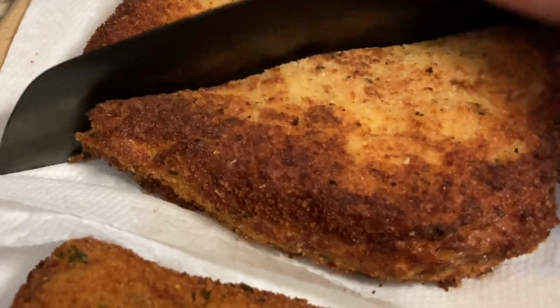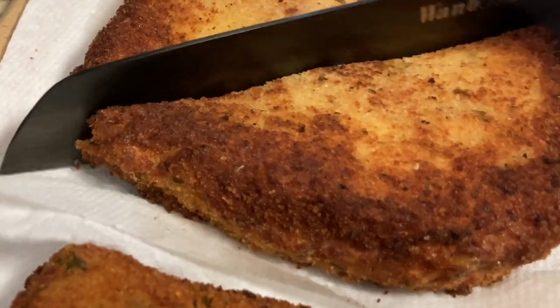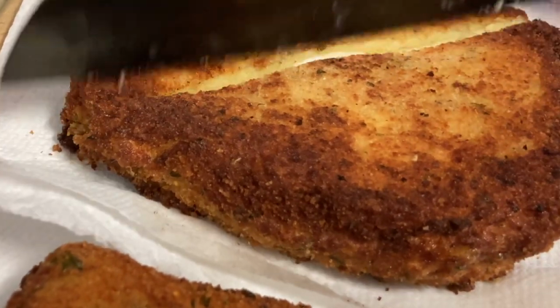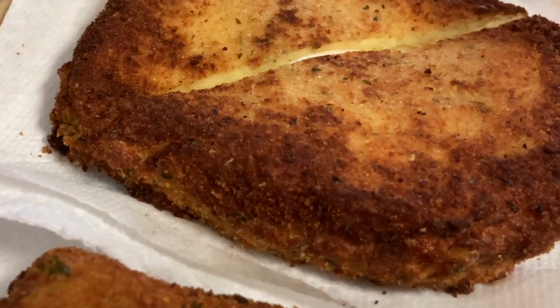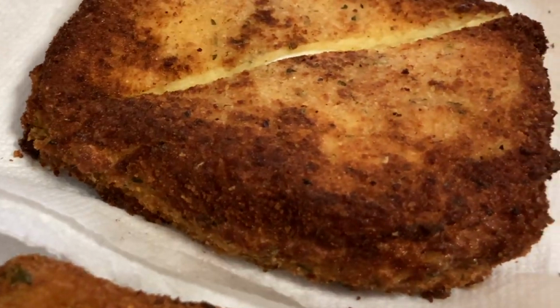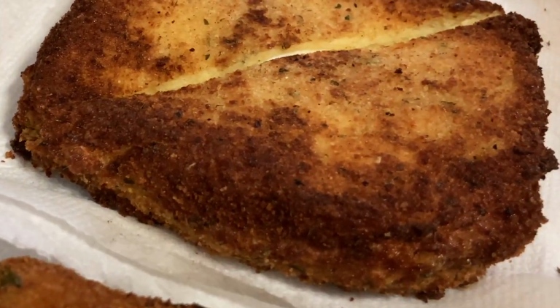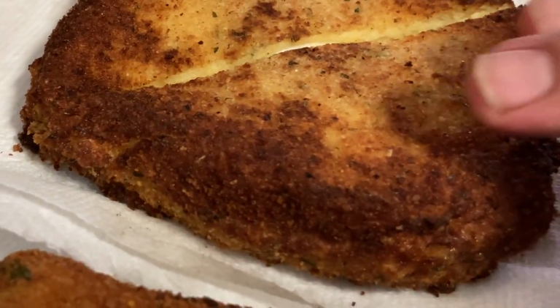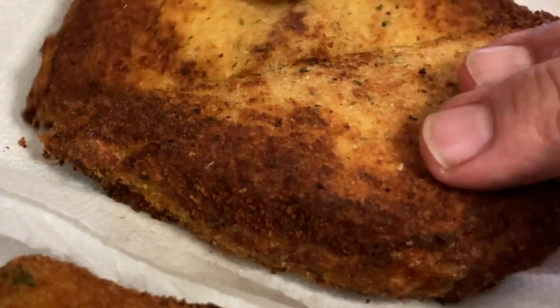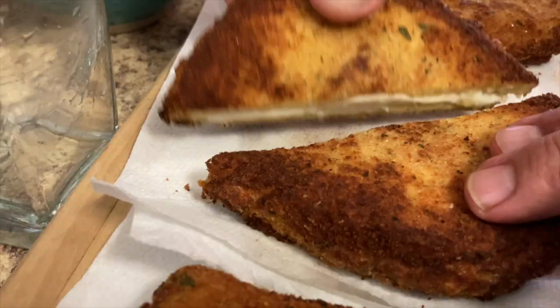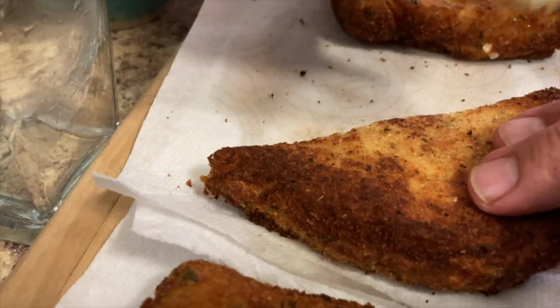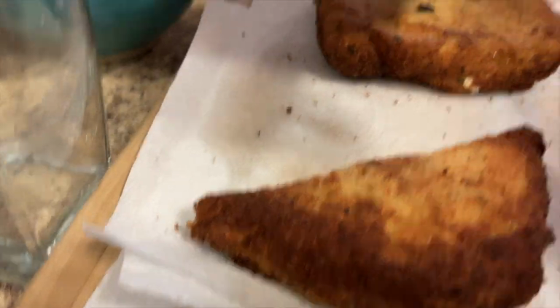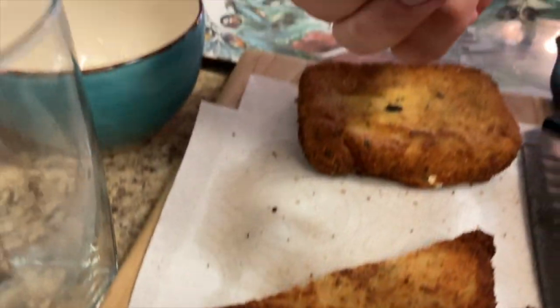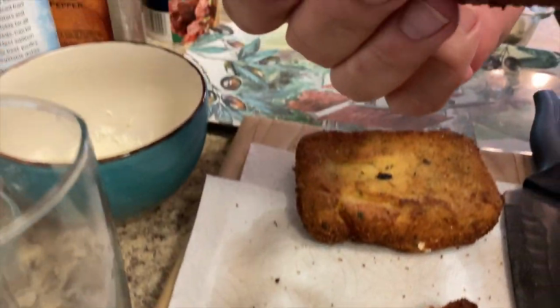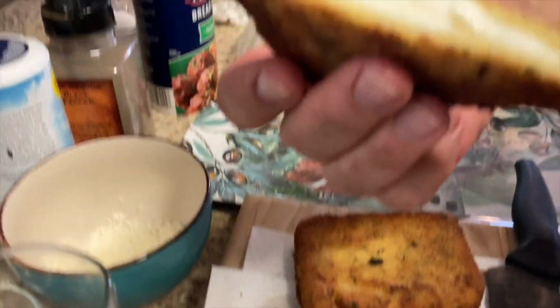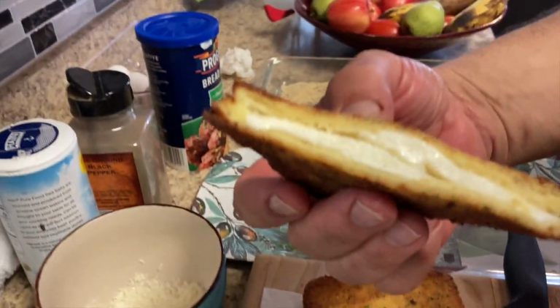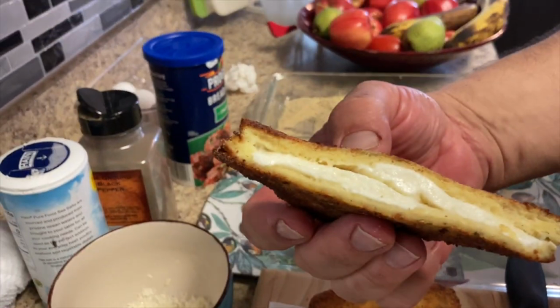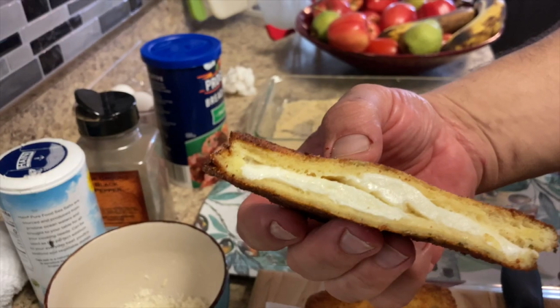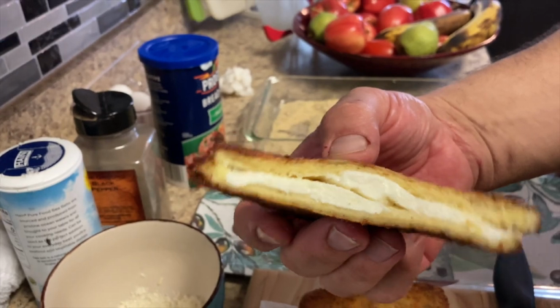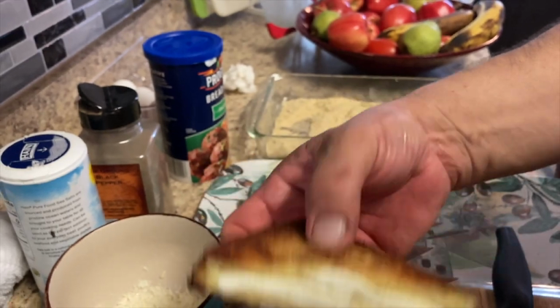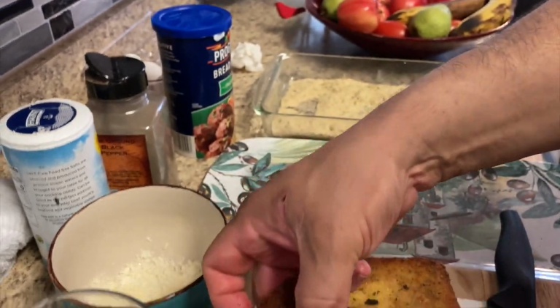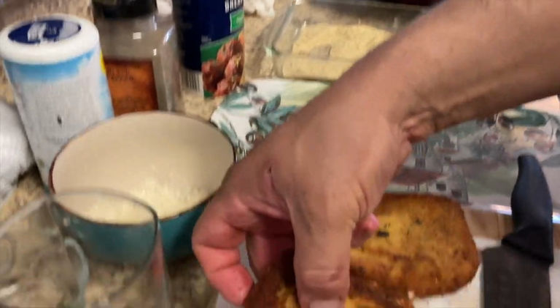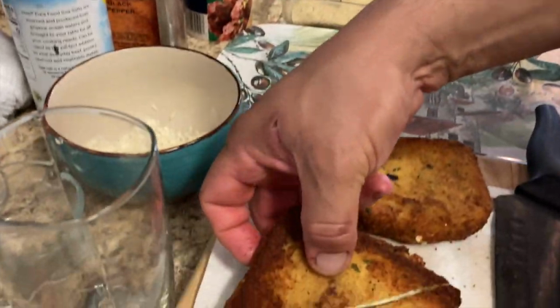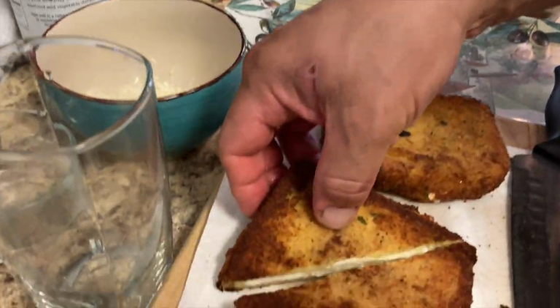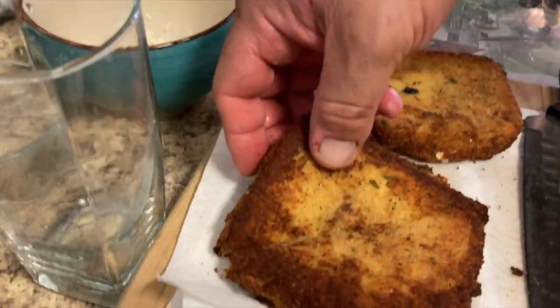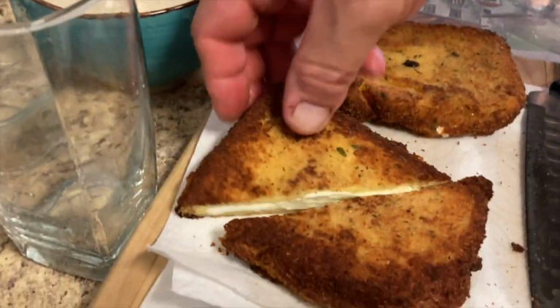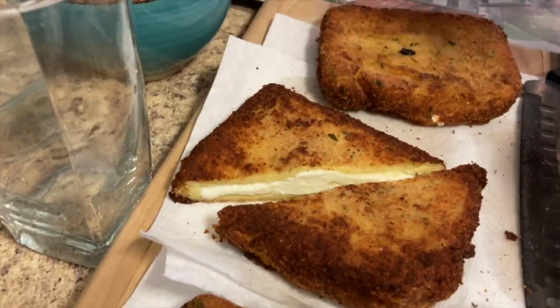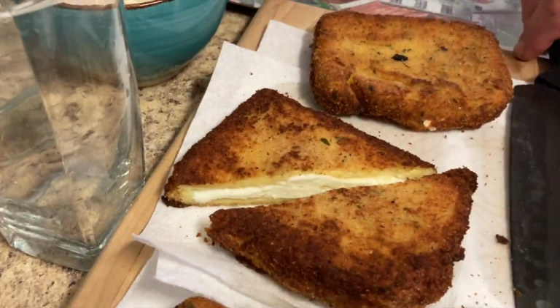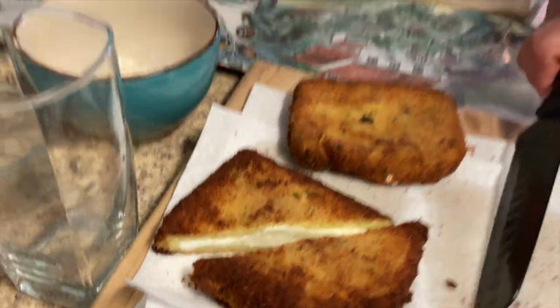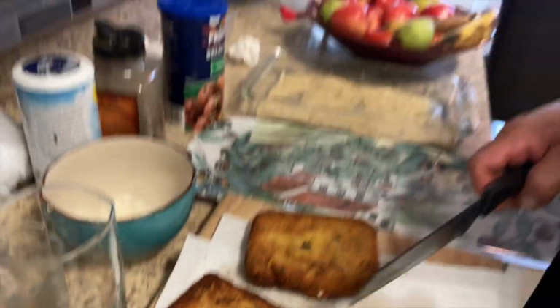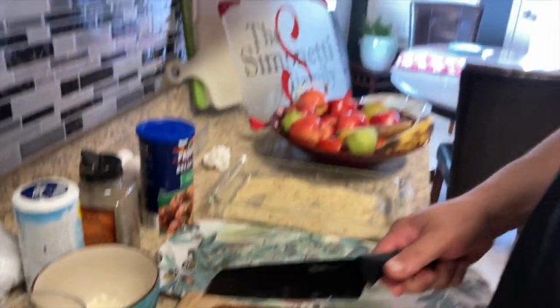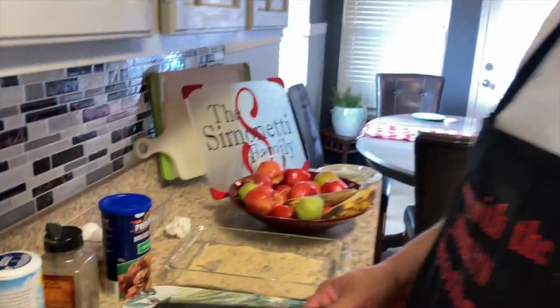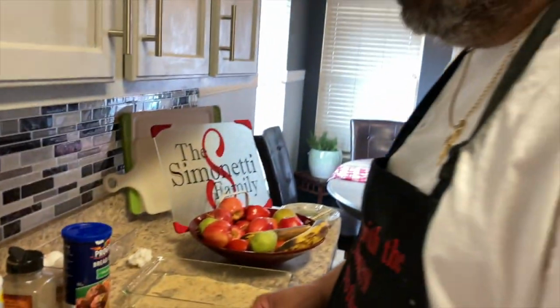Oh, look at that. Let's see that cheese. Fresh mozzarella really doesn't melt that well, but still.